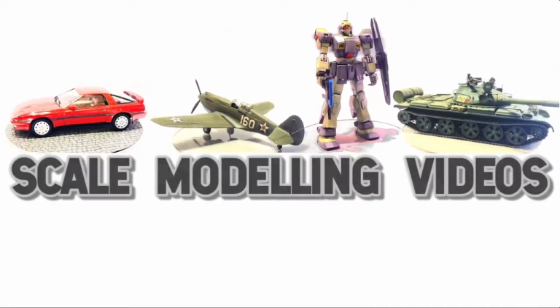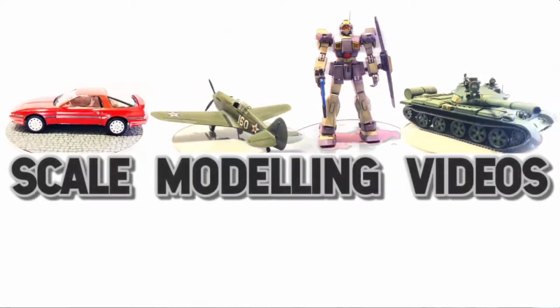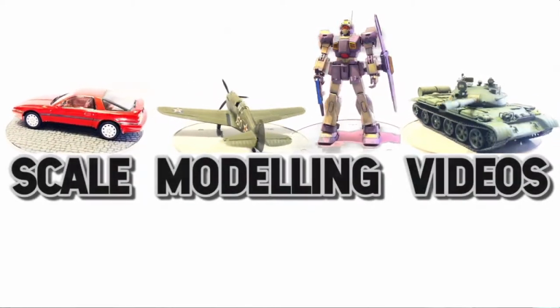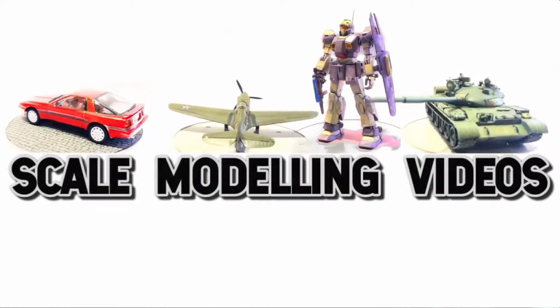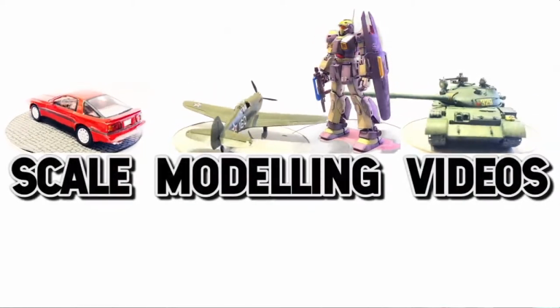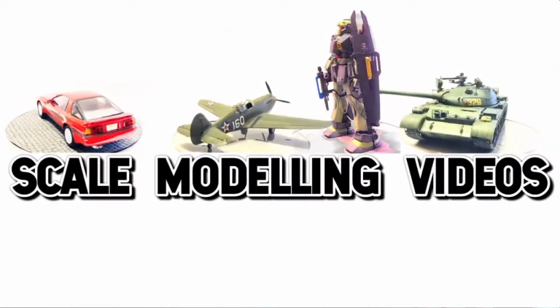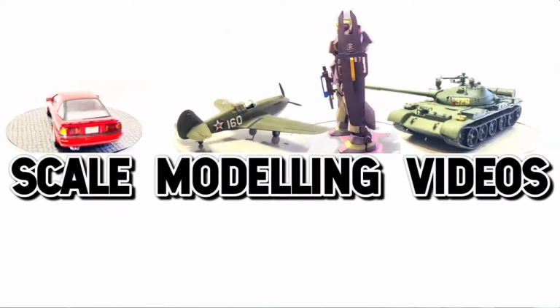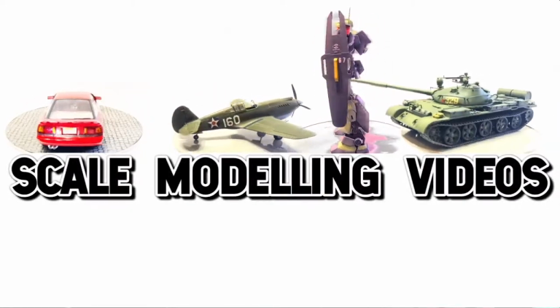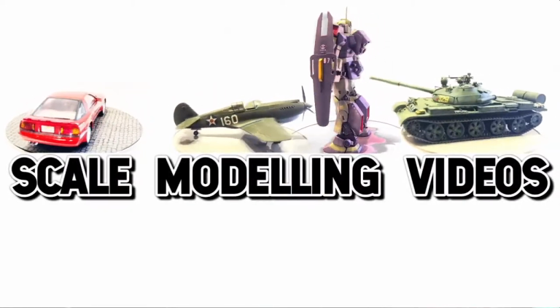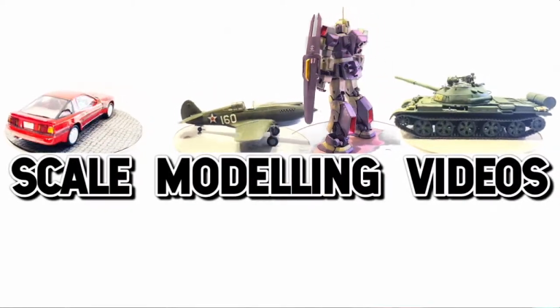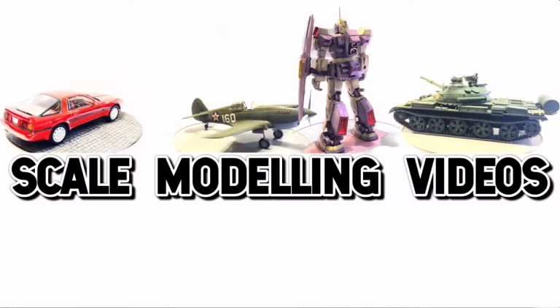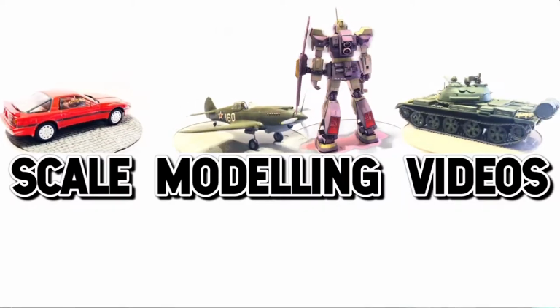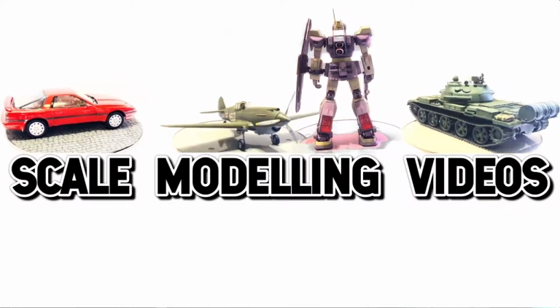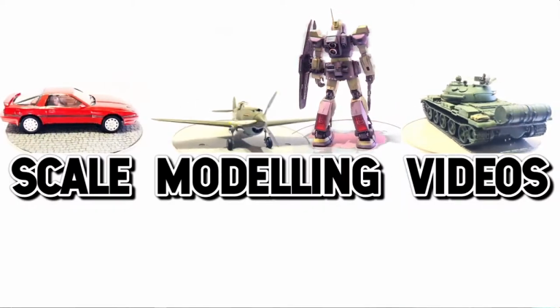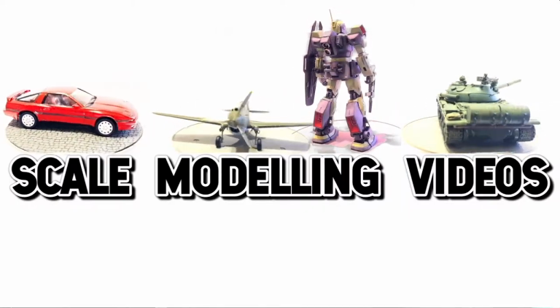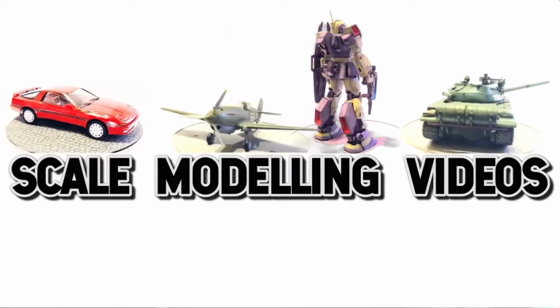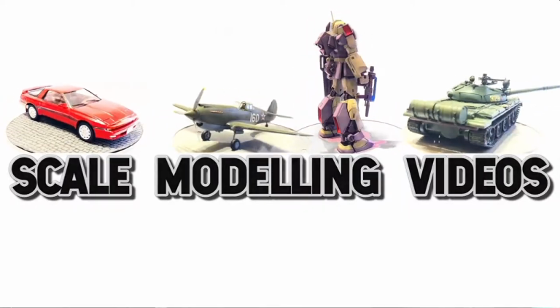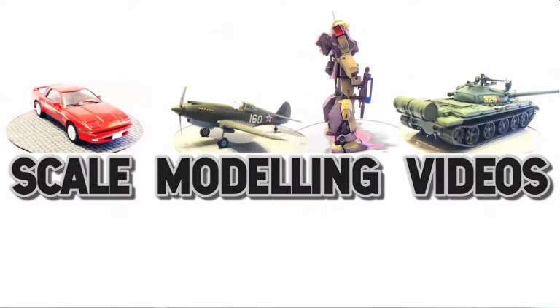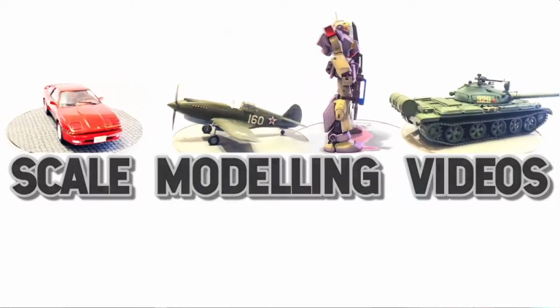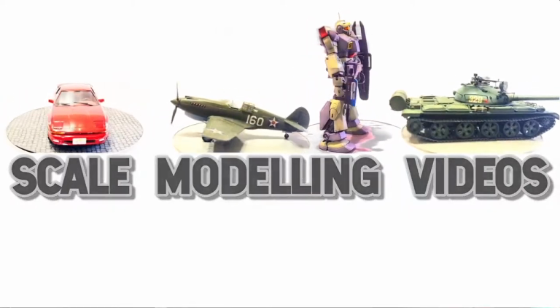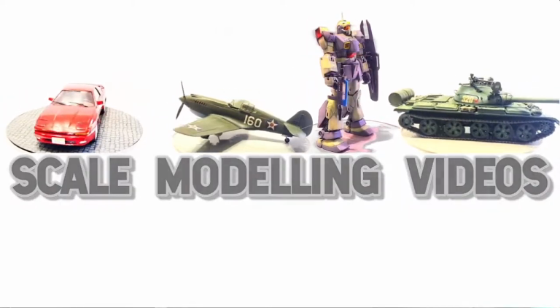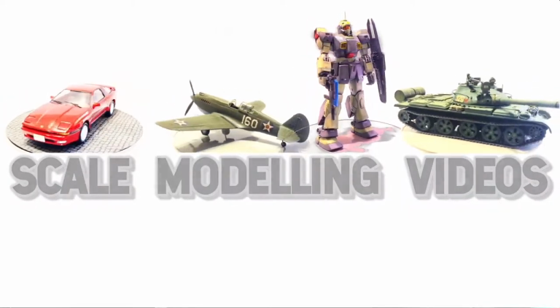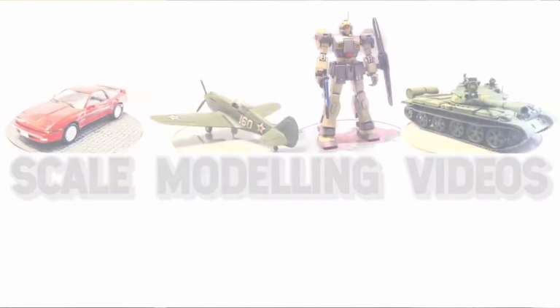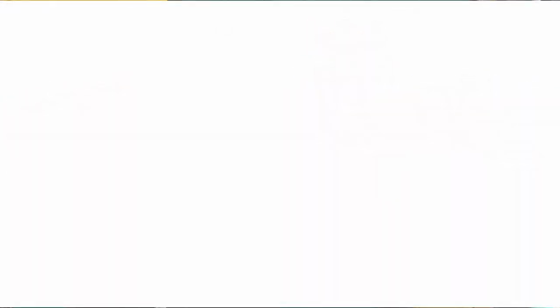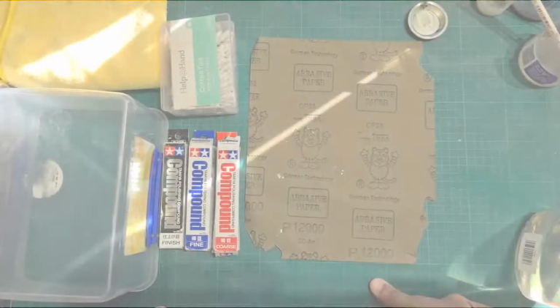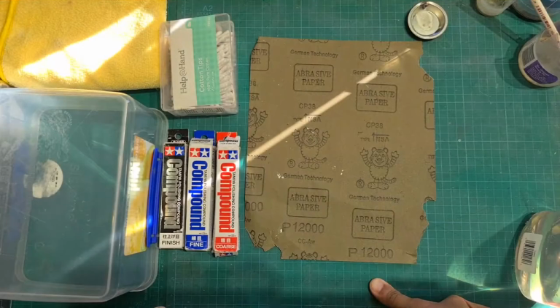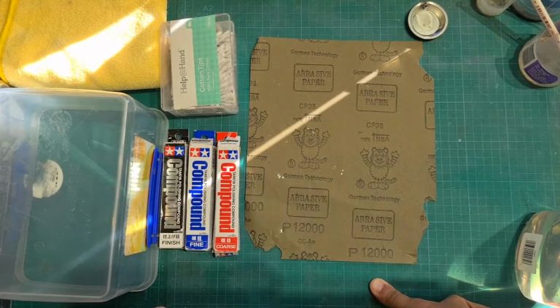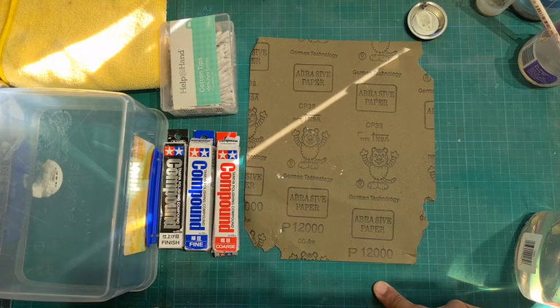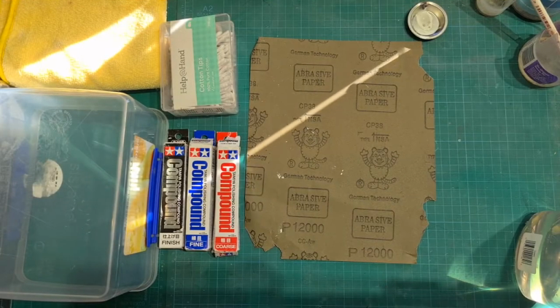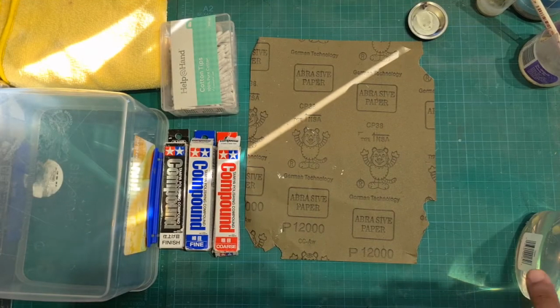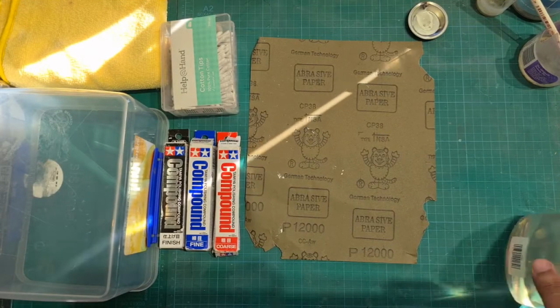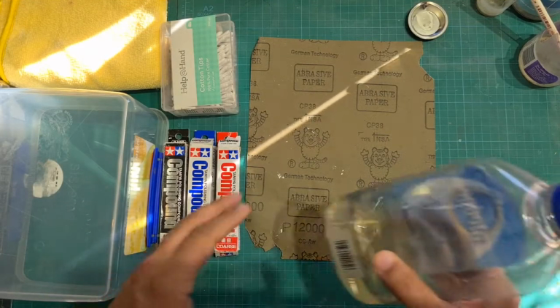Welcome to scale modeling videos. In today's video I will be showing you how to sand and polish a car model that has been gloss coated with Pledge Floor Care.